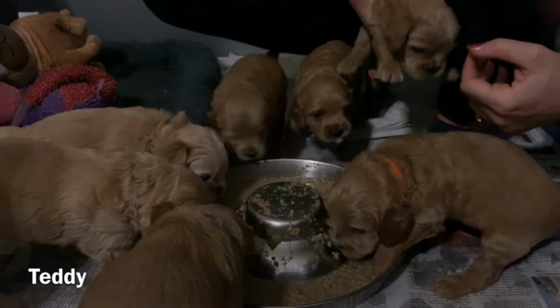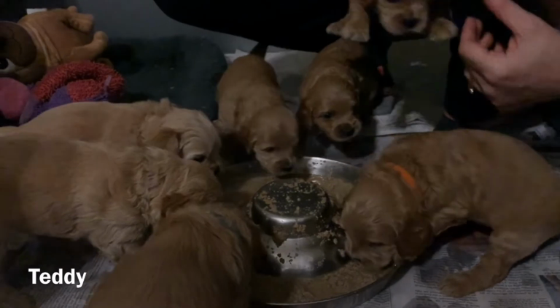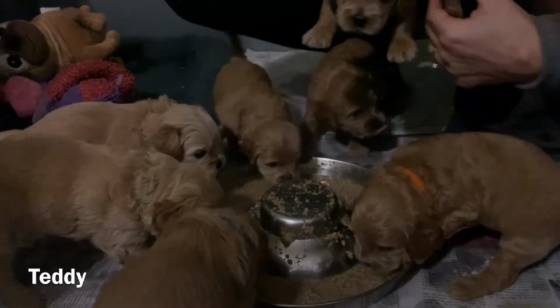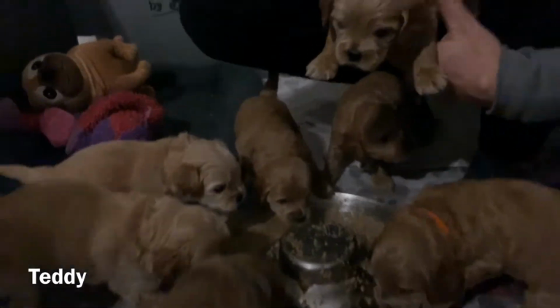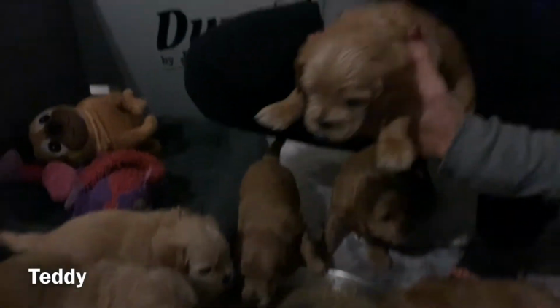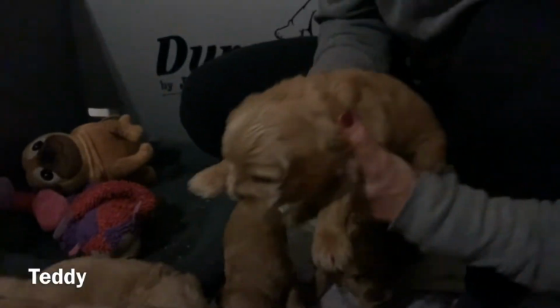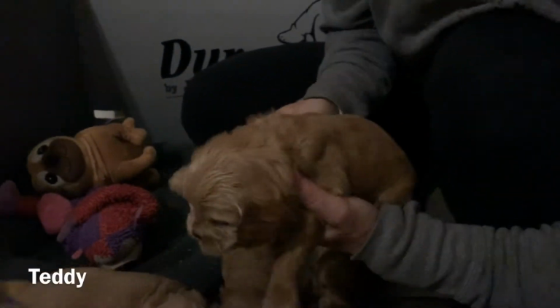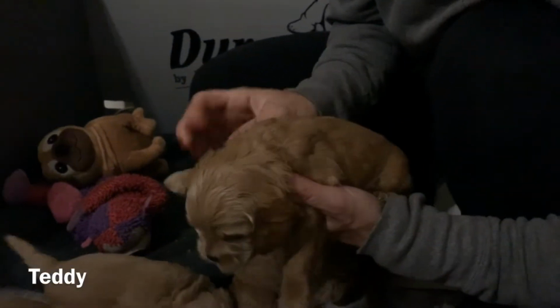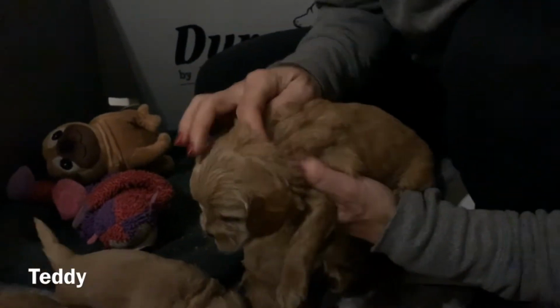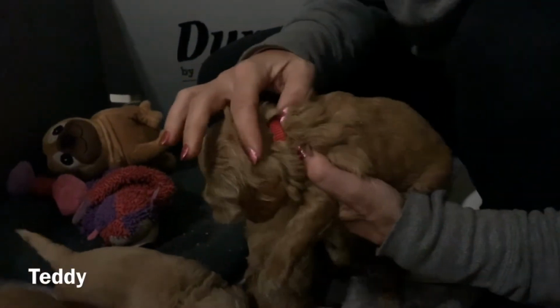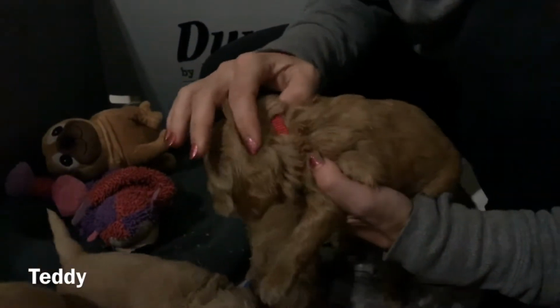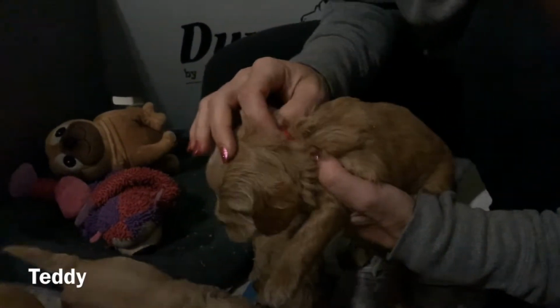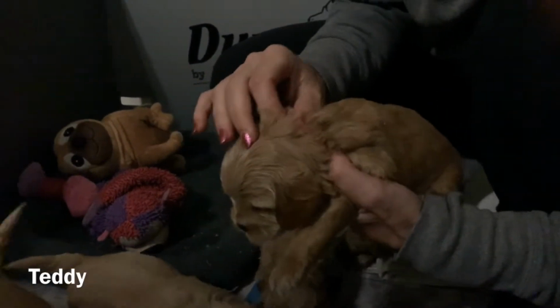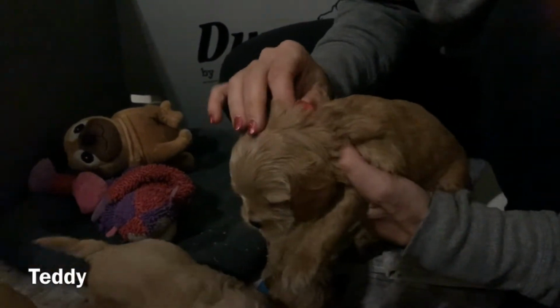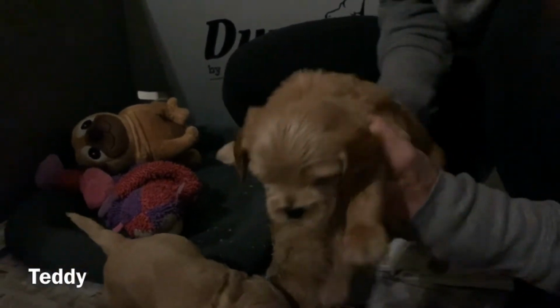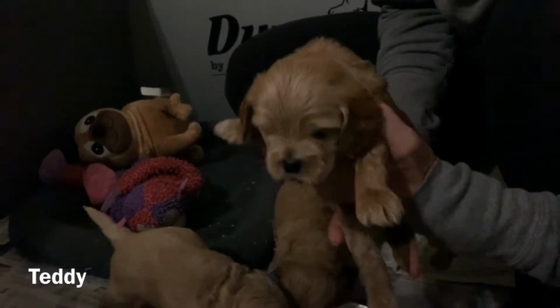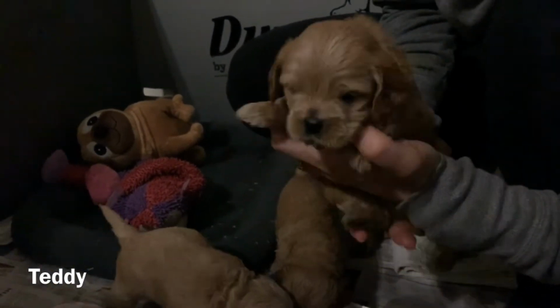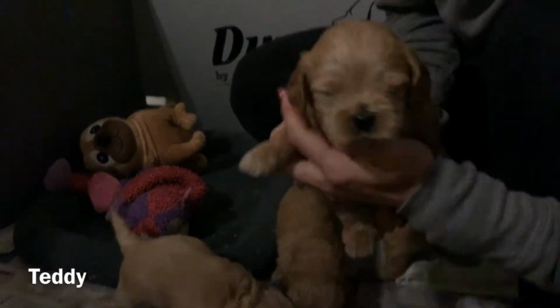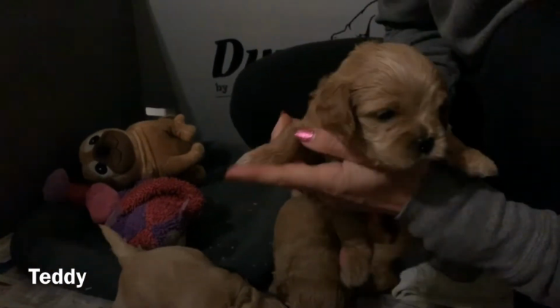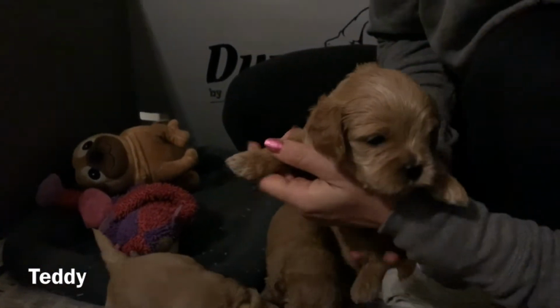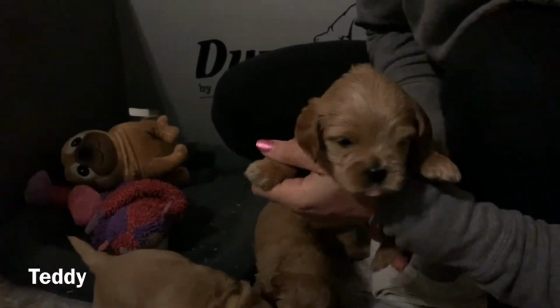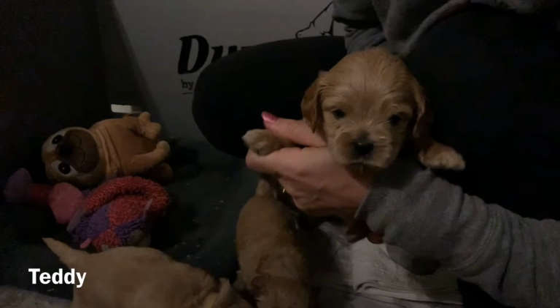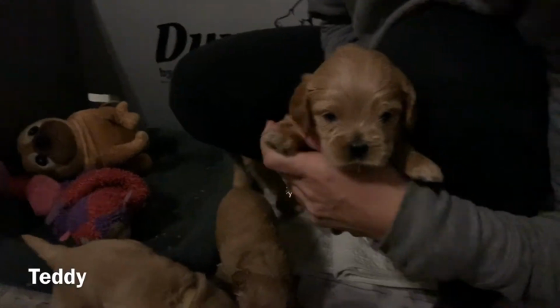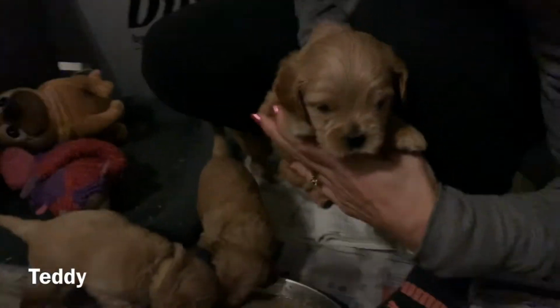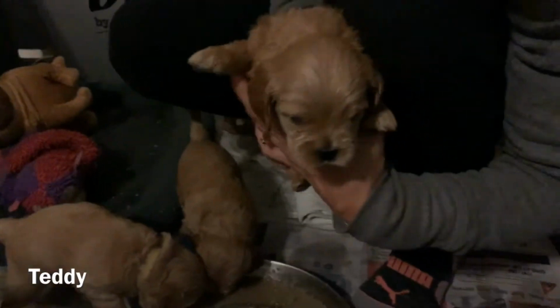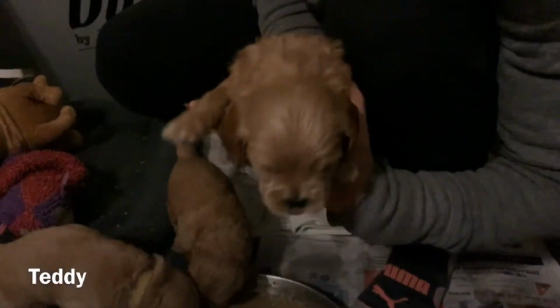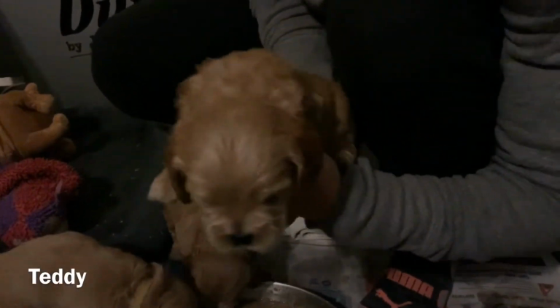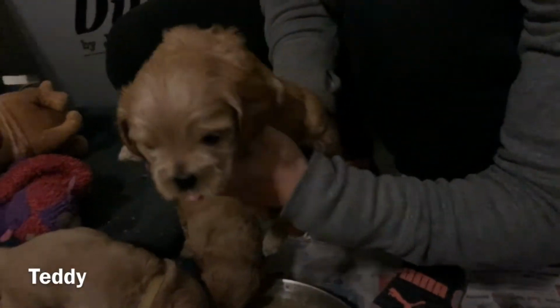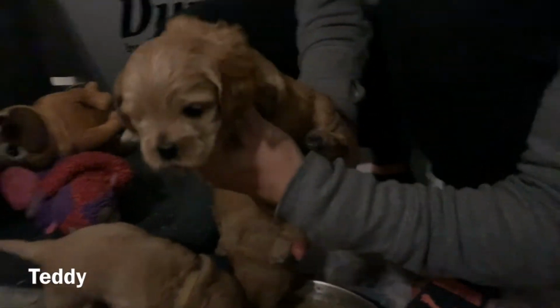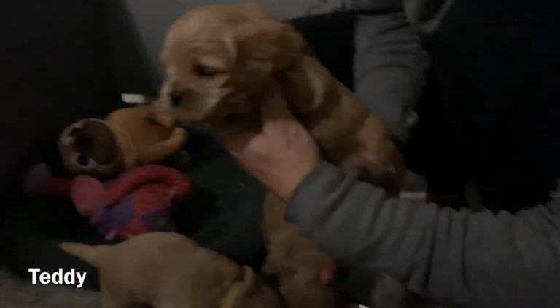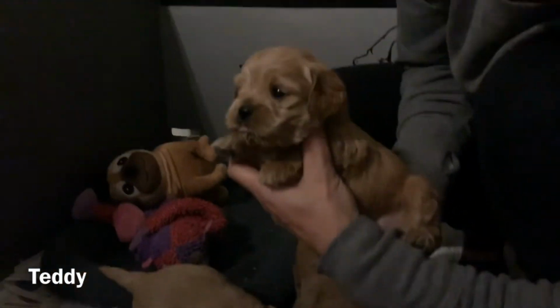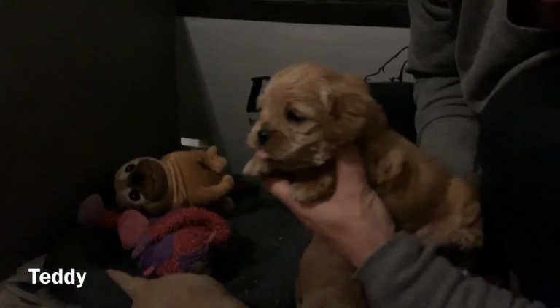This is Teddy. He has the red collar. Come here, sweetie. There's Teddy.